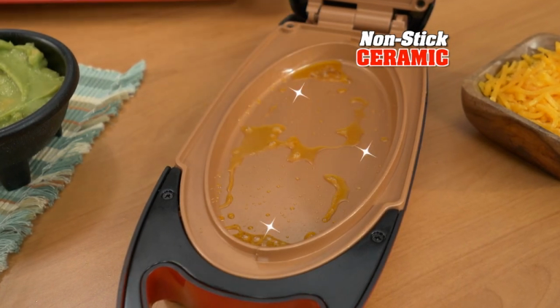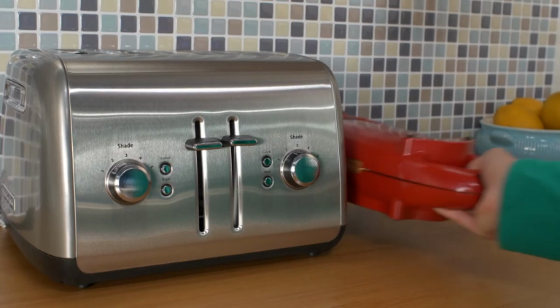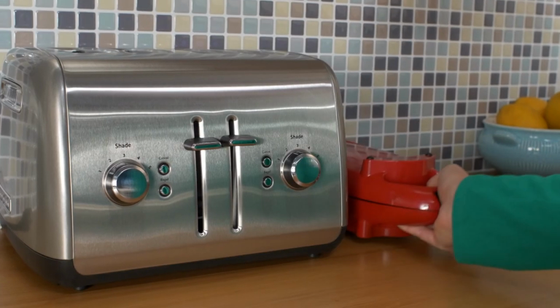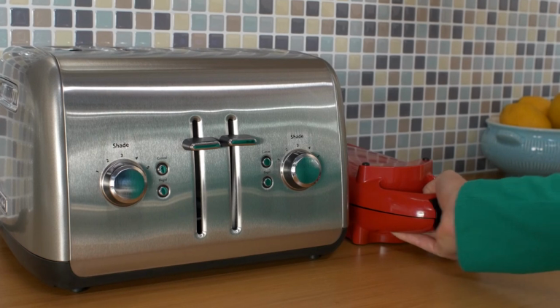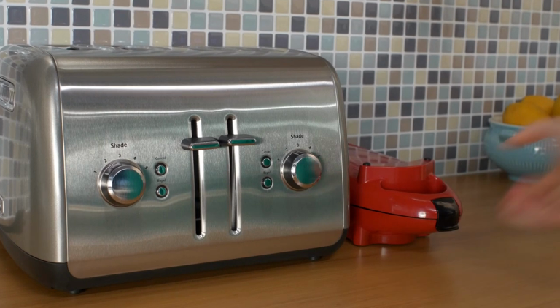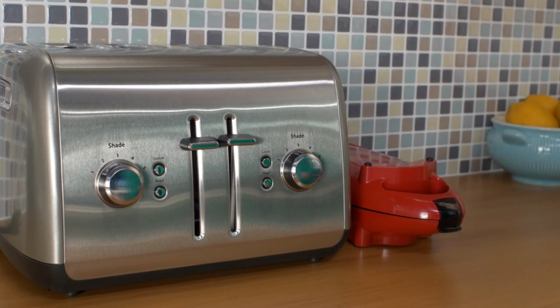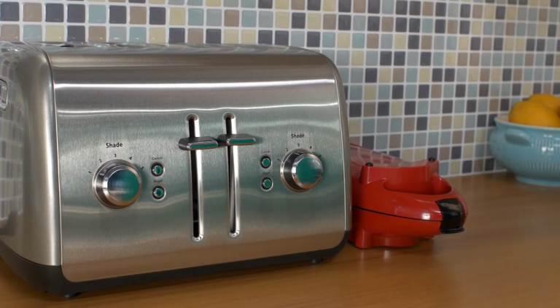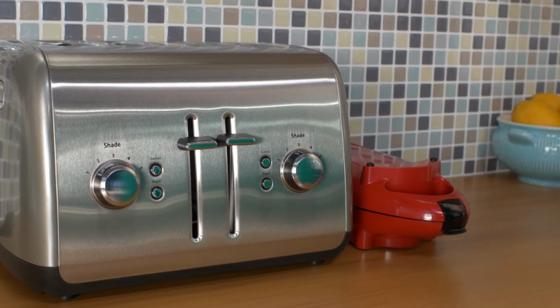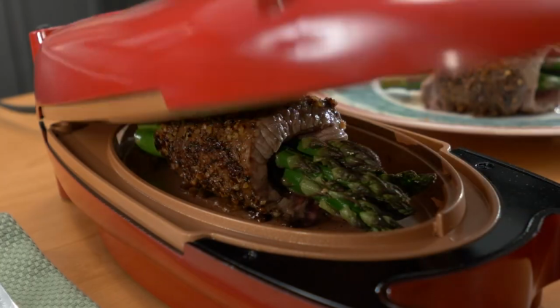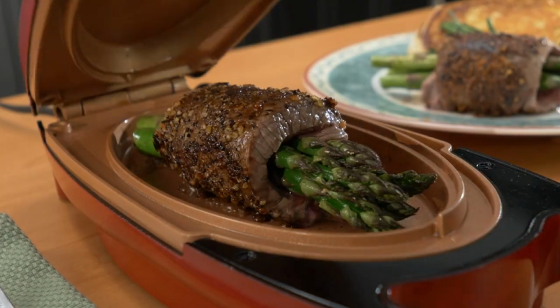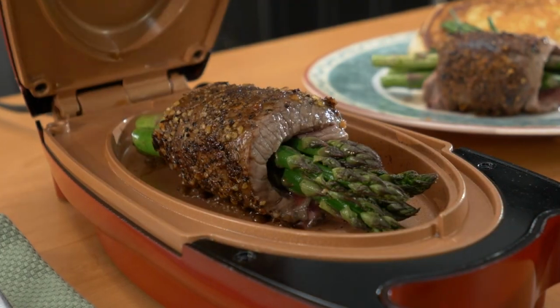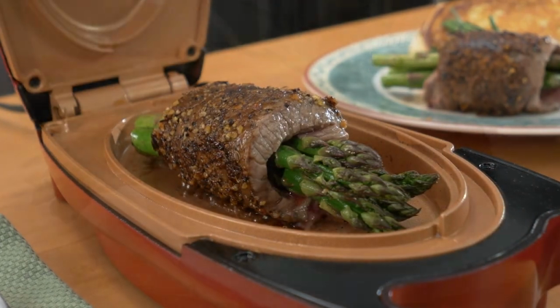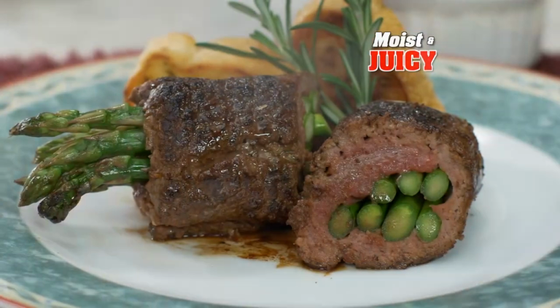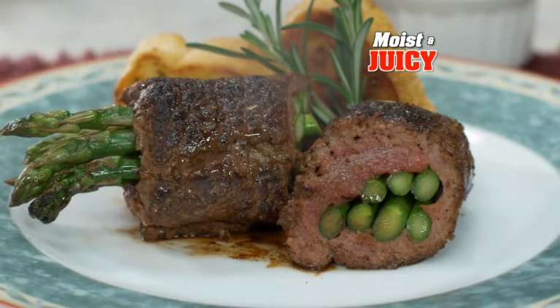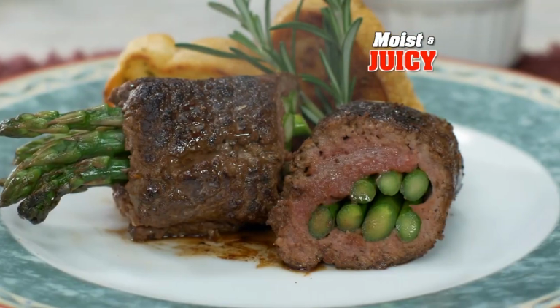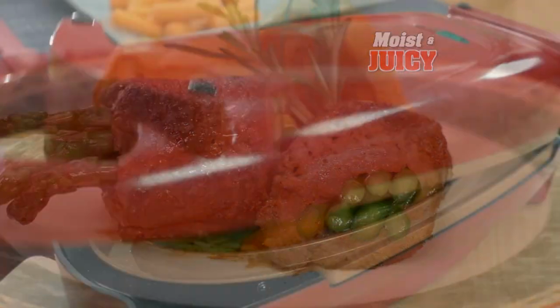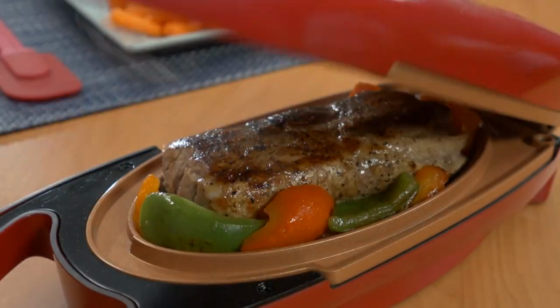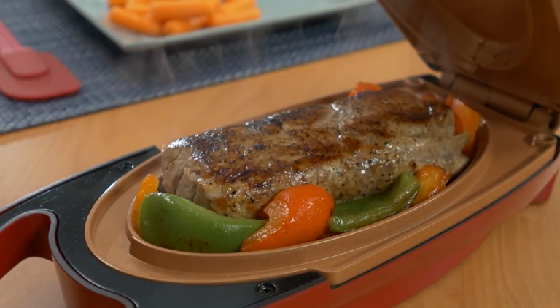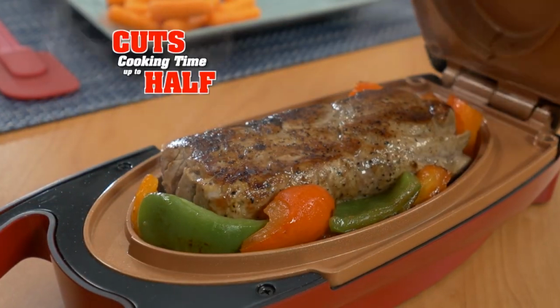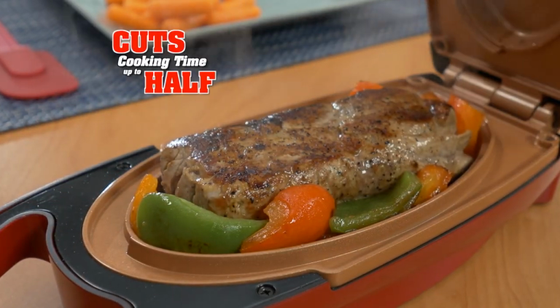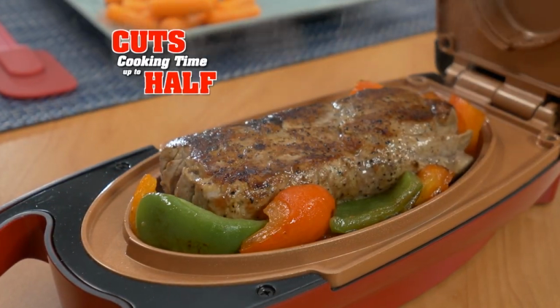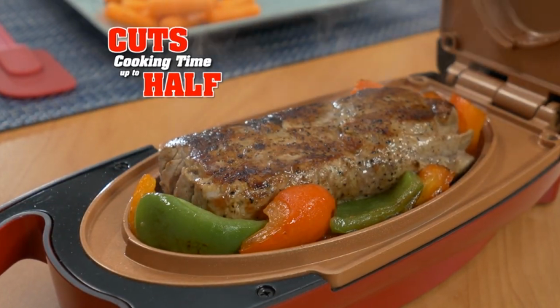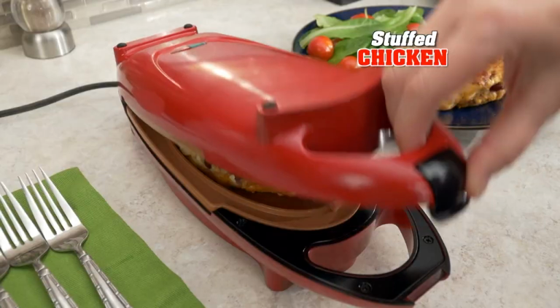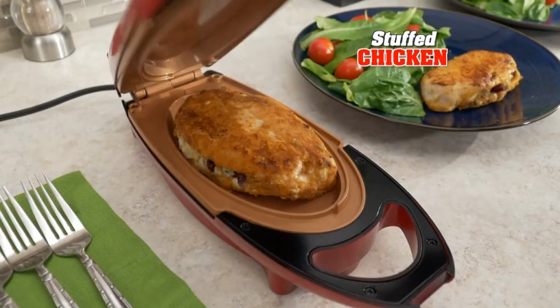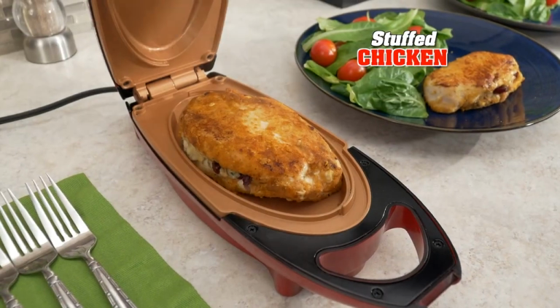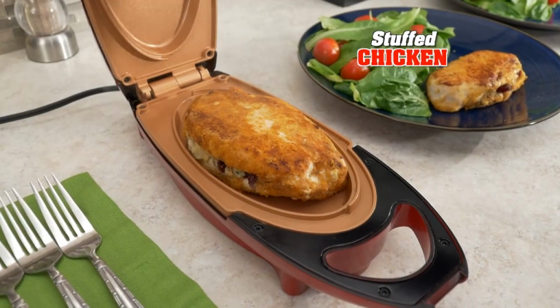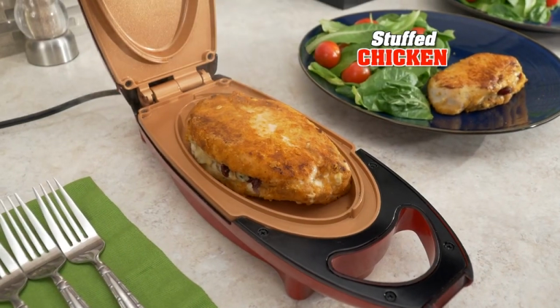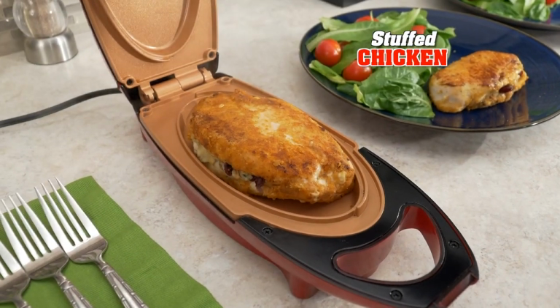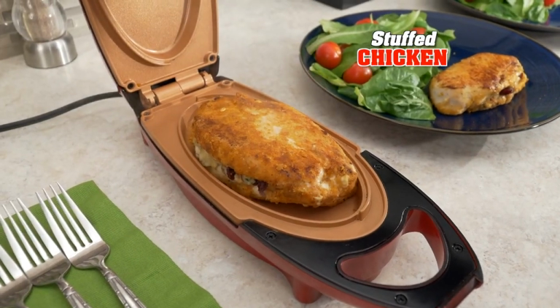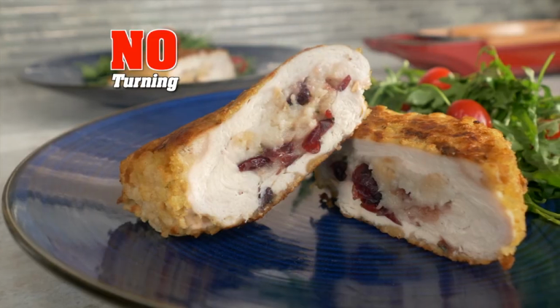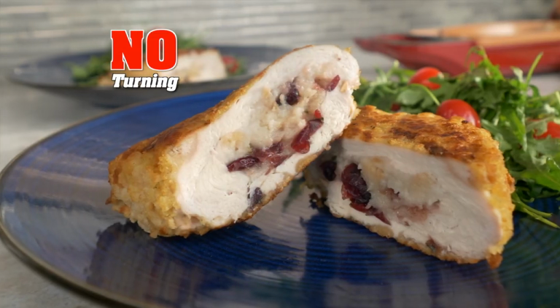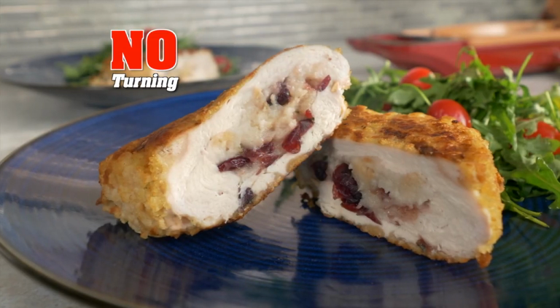5-Minute Chef is smaller than a toaster and cooks beef or pork moist and juicy while cutting cooking time in half. Even makes stuffed fried chicken with no fuss.